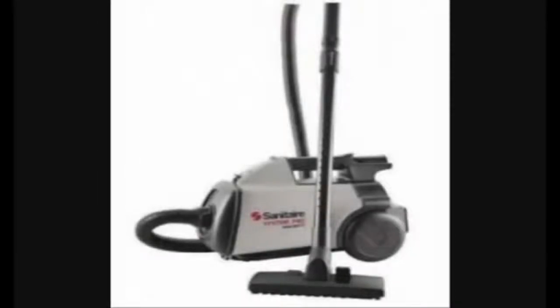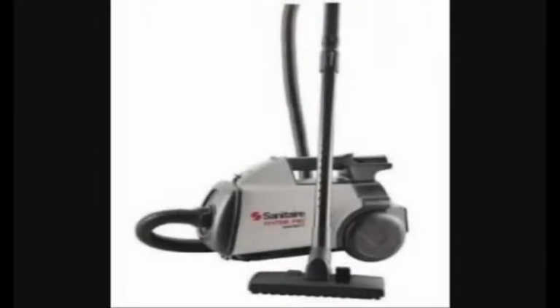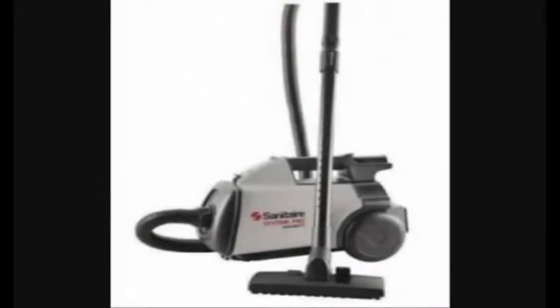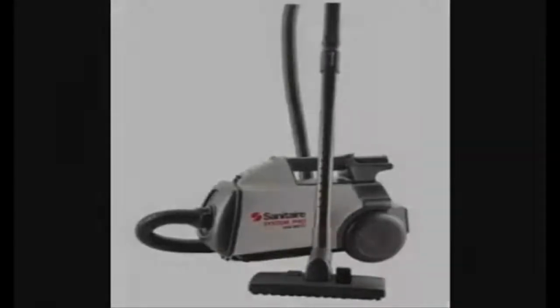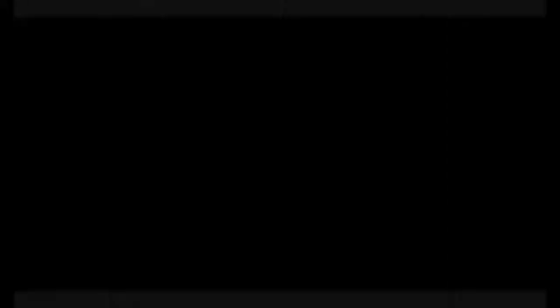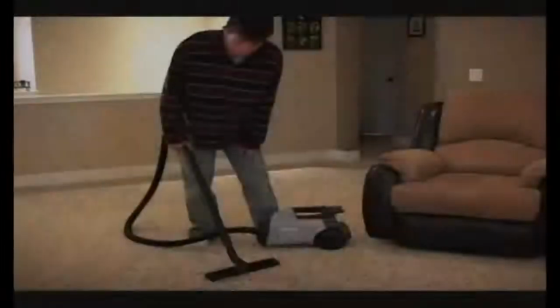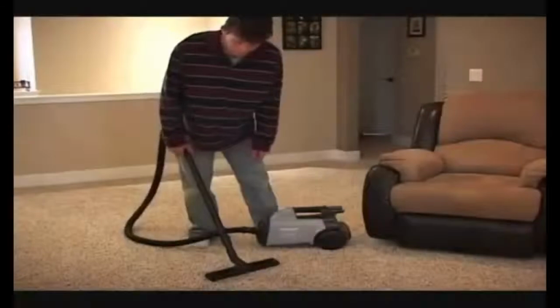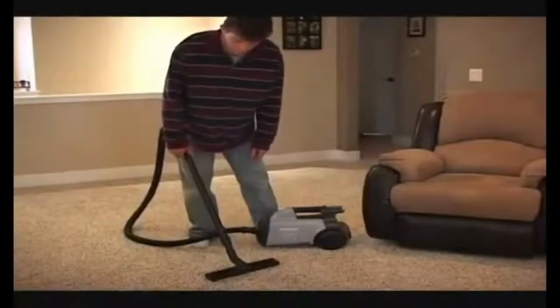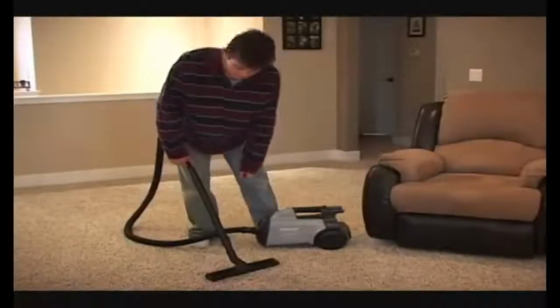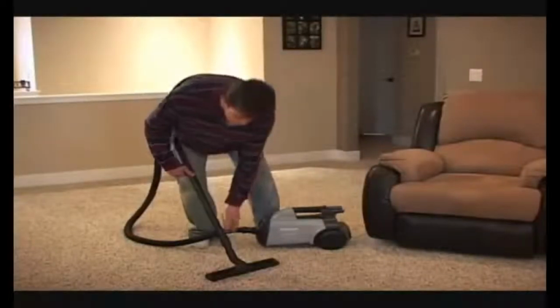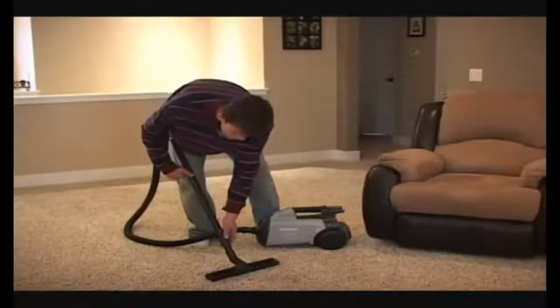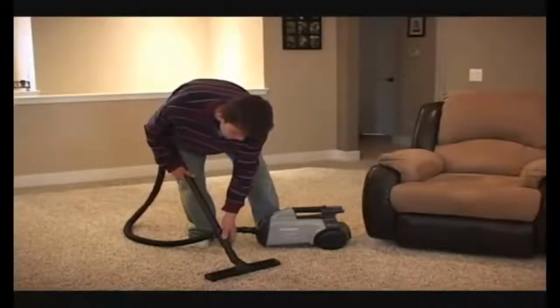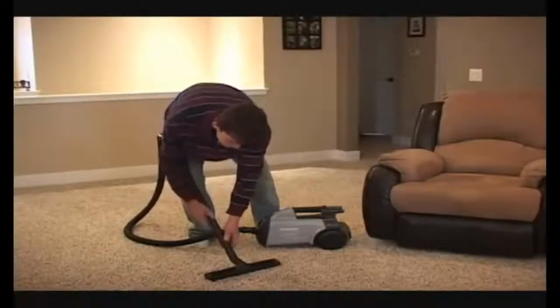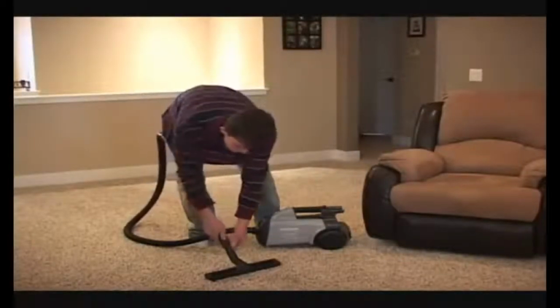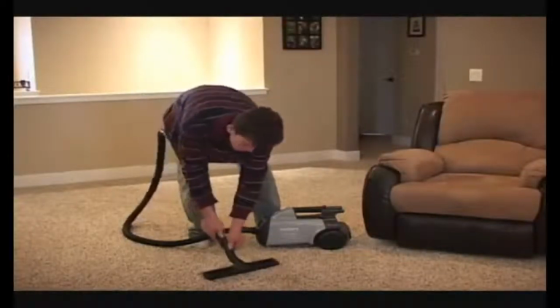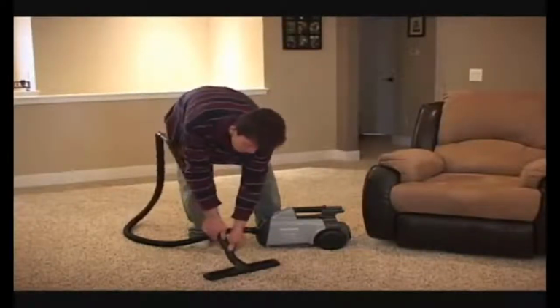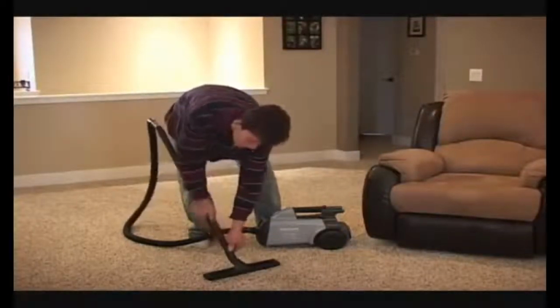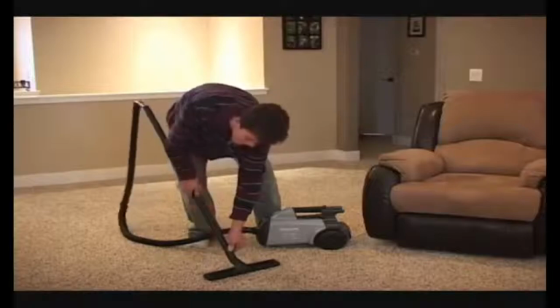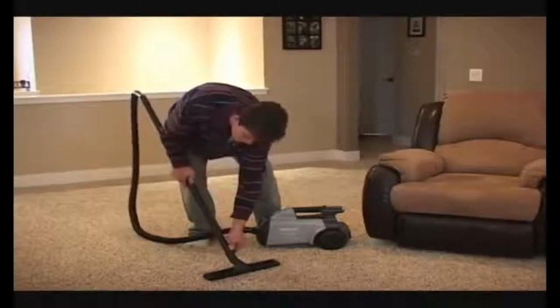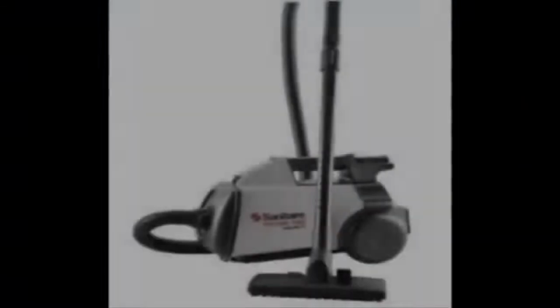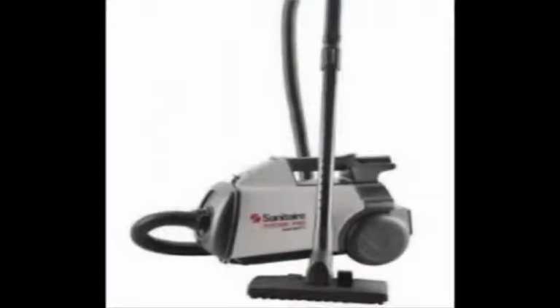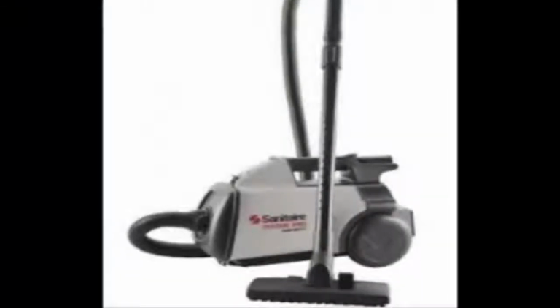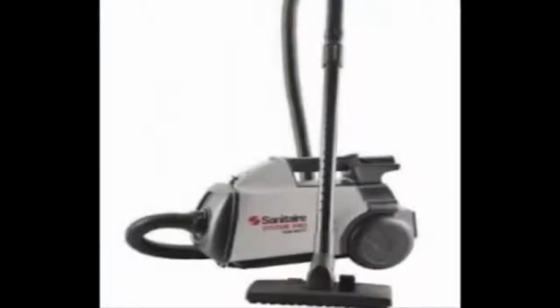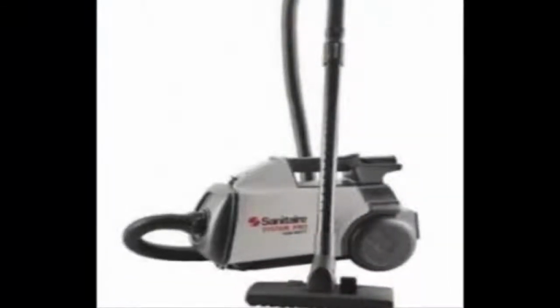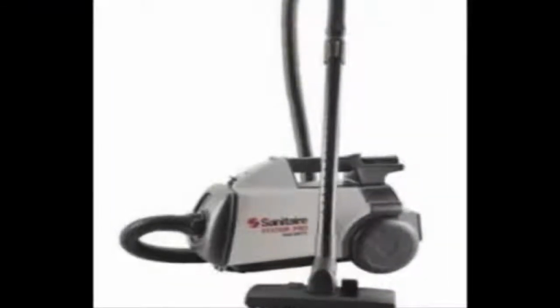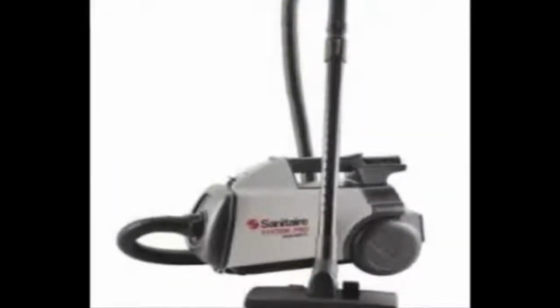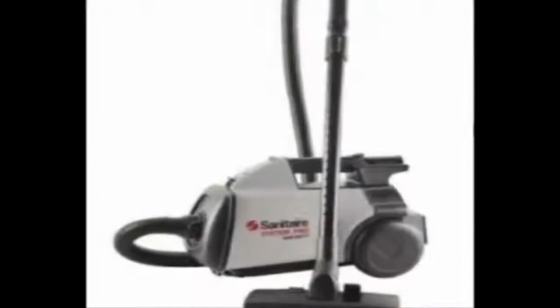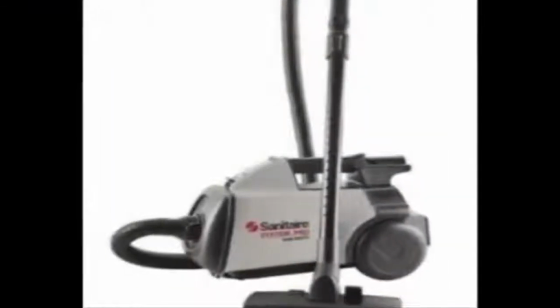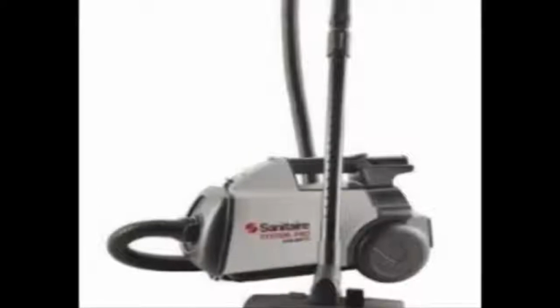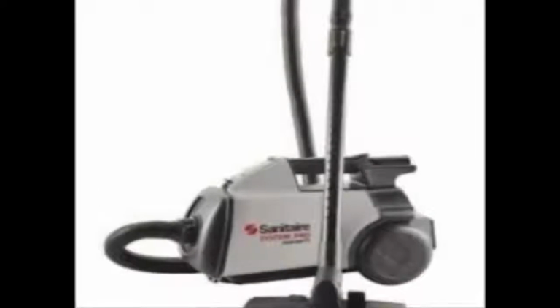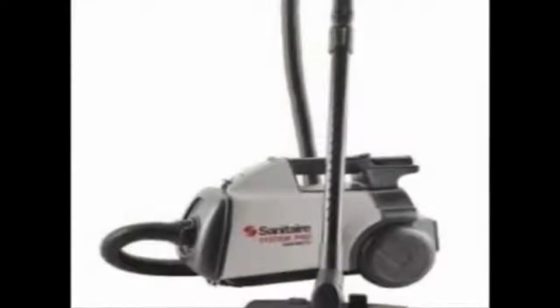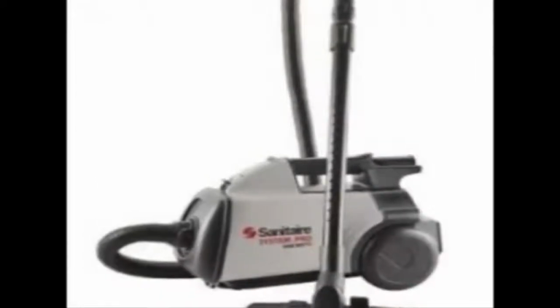It has a nice long hose on it. The Sanitaire has a ratchet style extension wand so you can adjust it to the length that you need. It comes with a nice dusting brush, a crevice tool for those tight corners, and a stair cleaning tool.